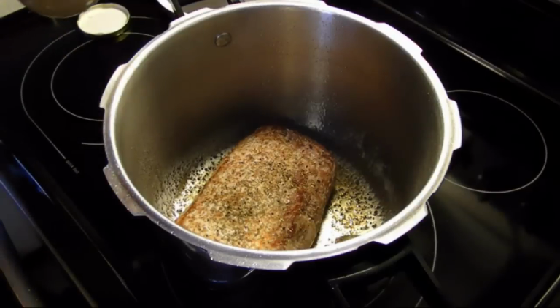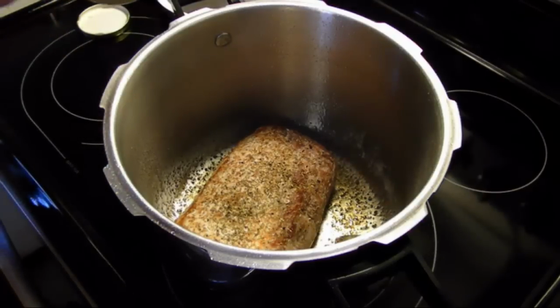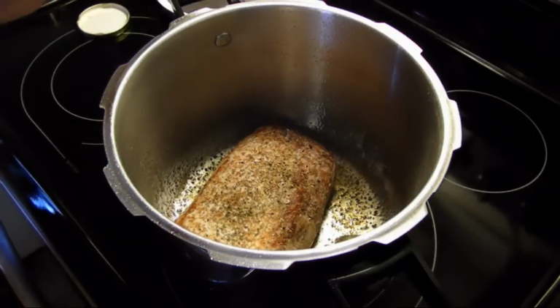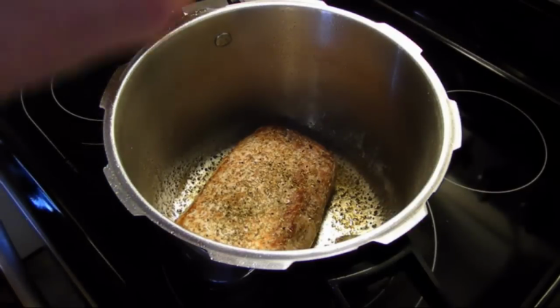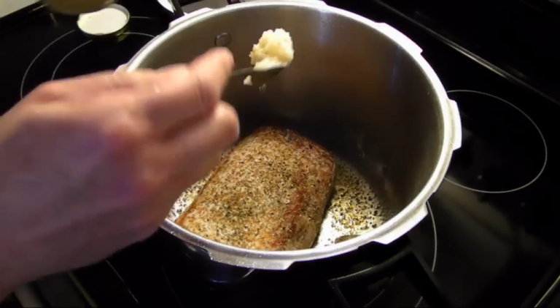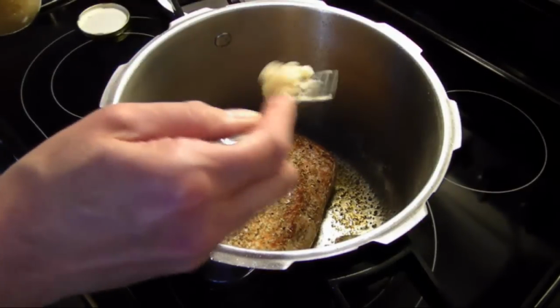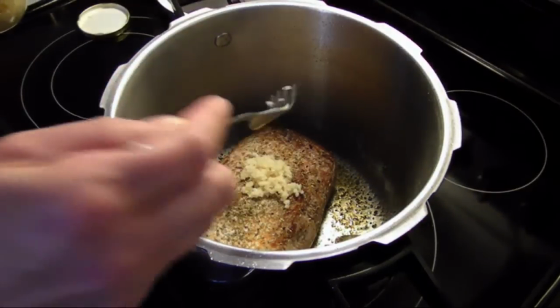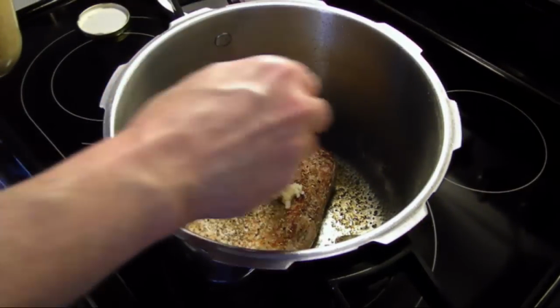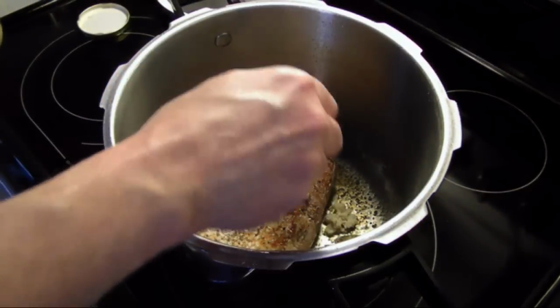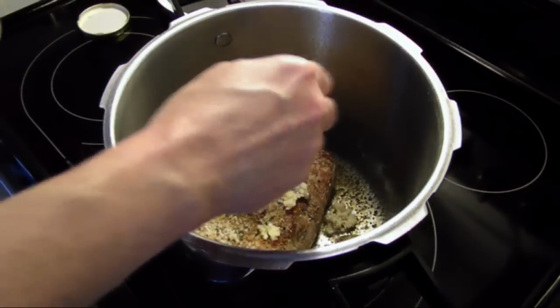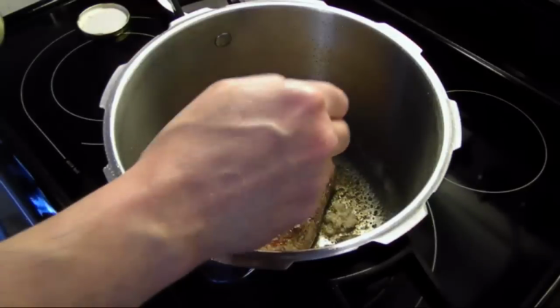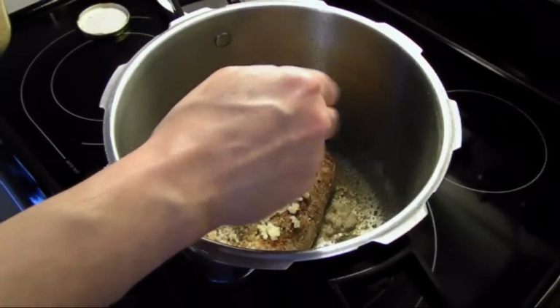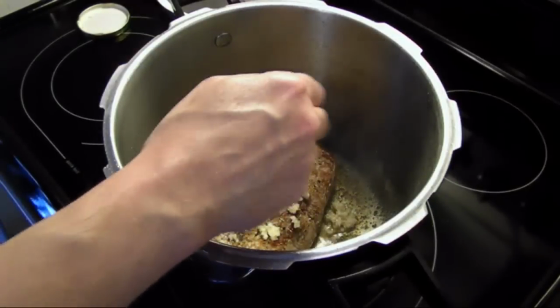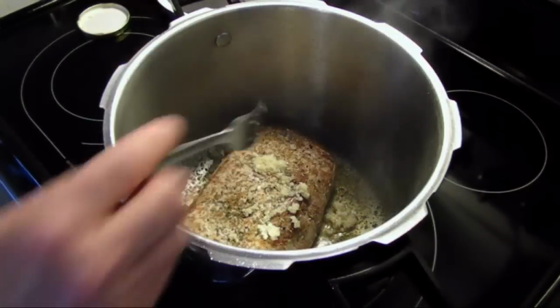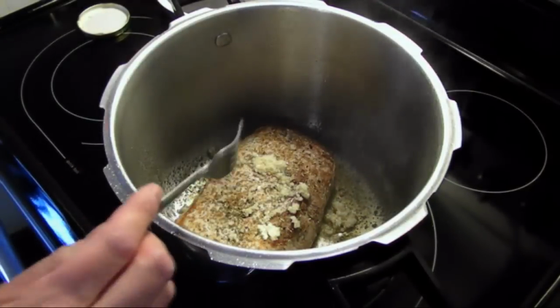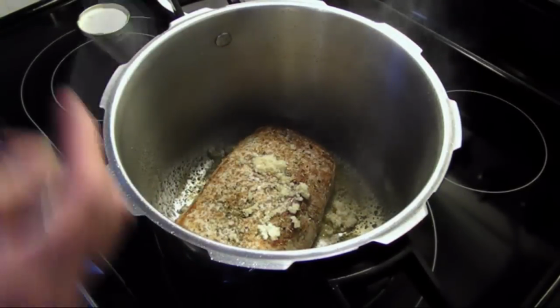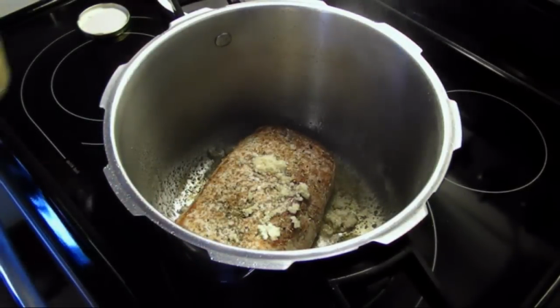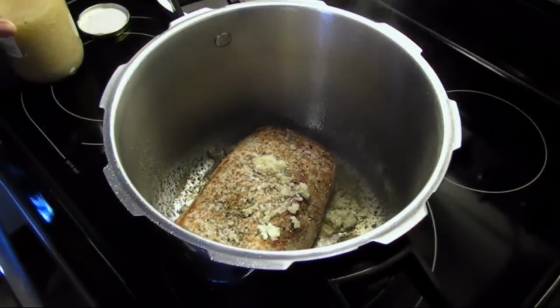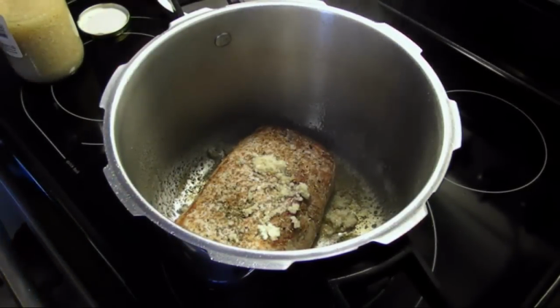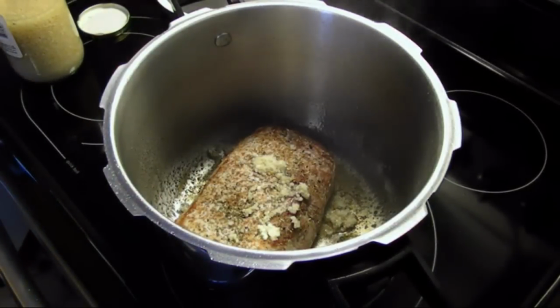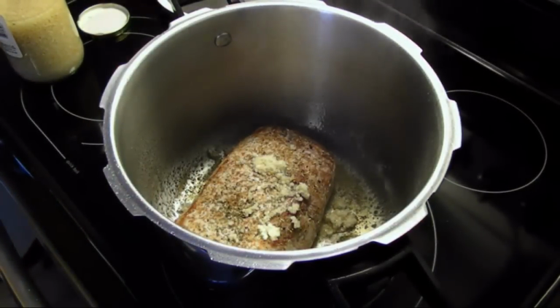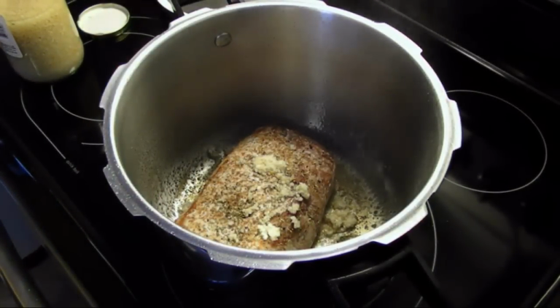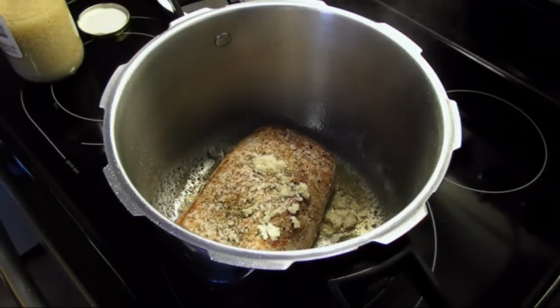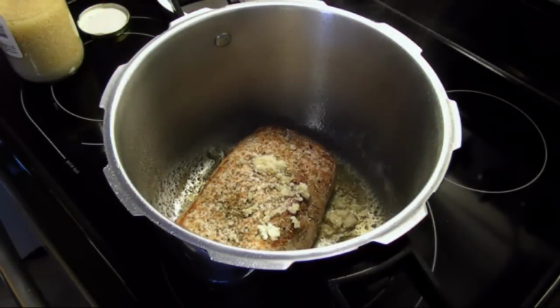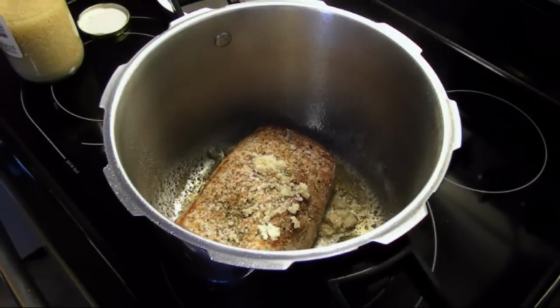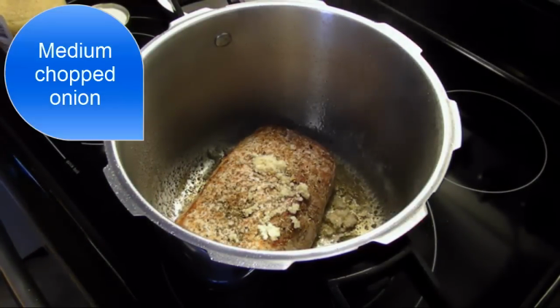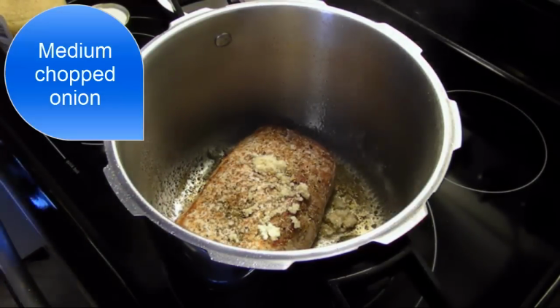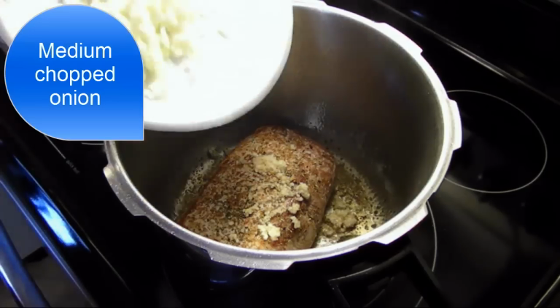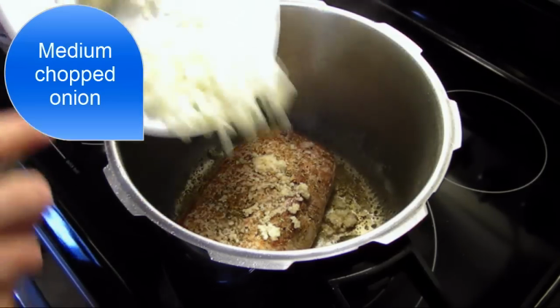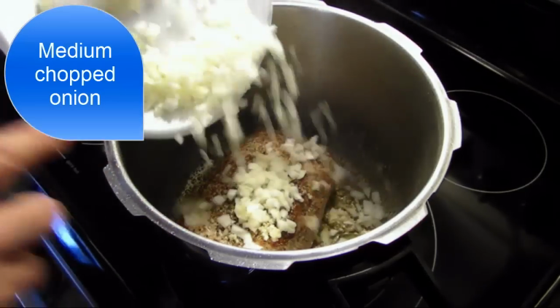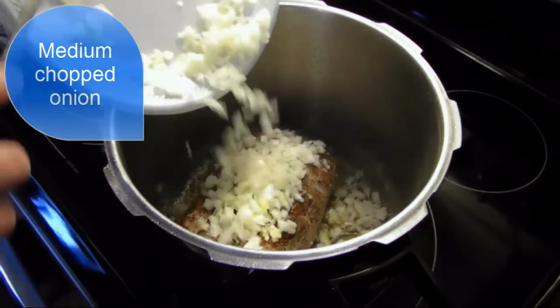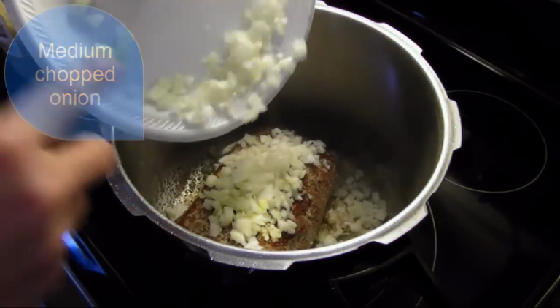That's about a teaspoon of hot sauce for this pork. And then I'm going to add a medium chopped onion.